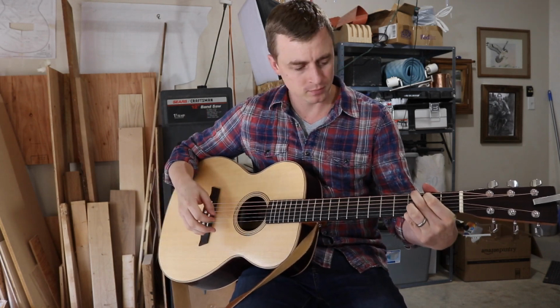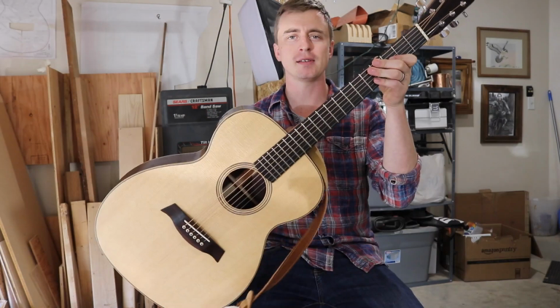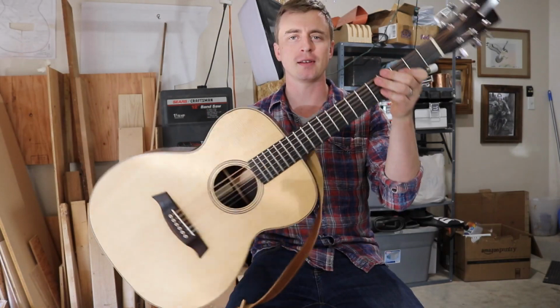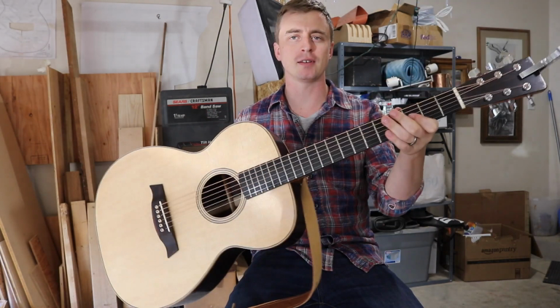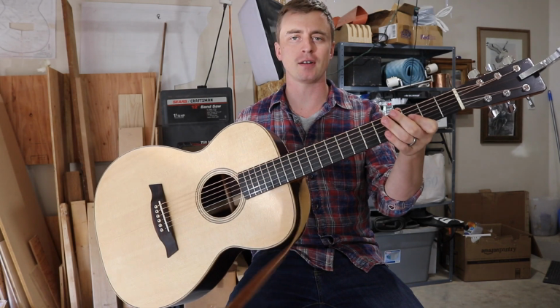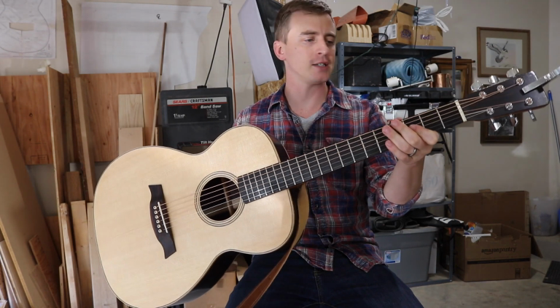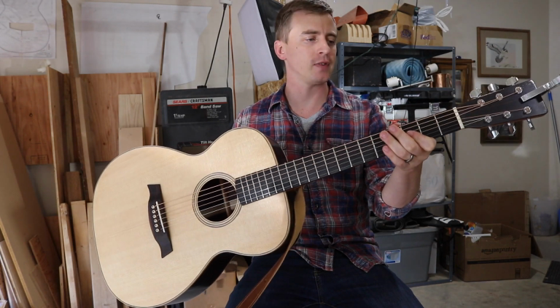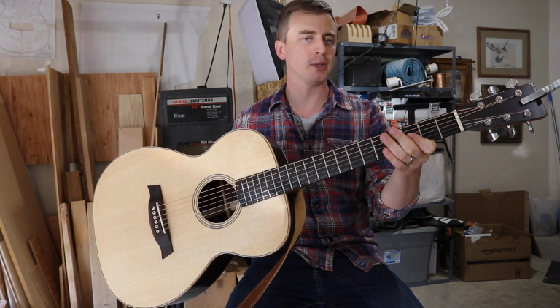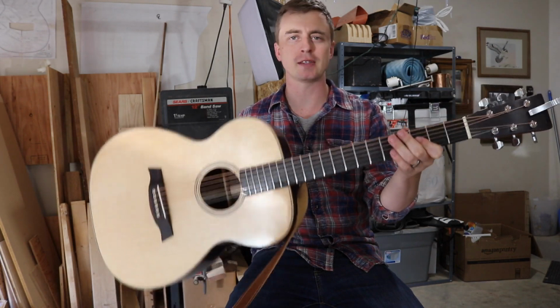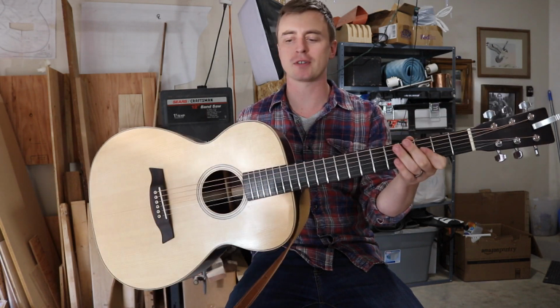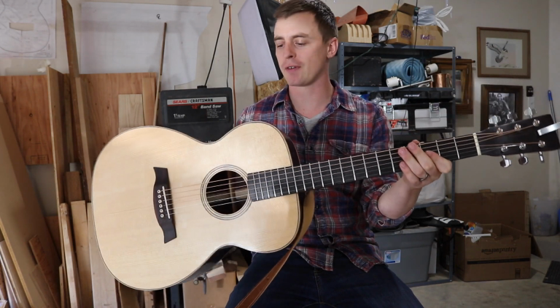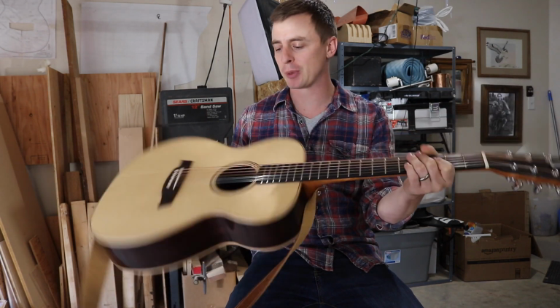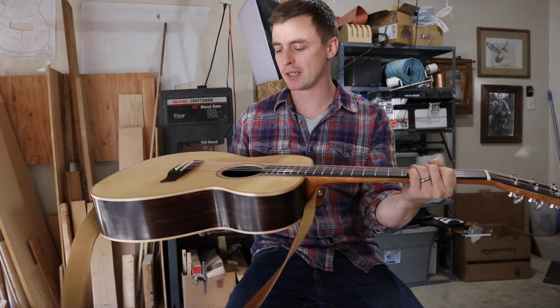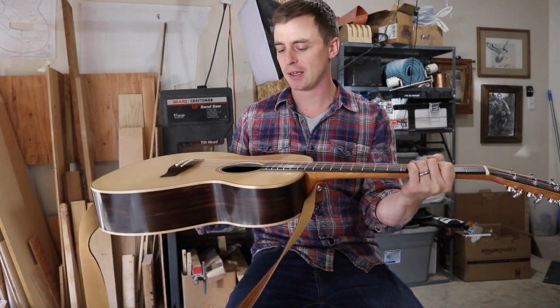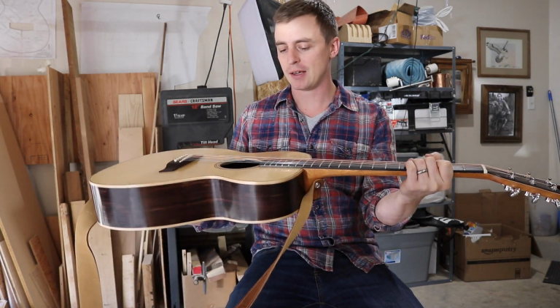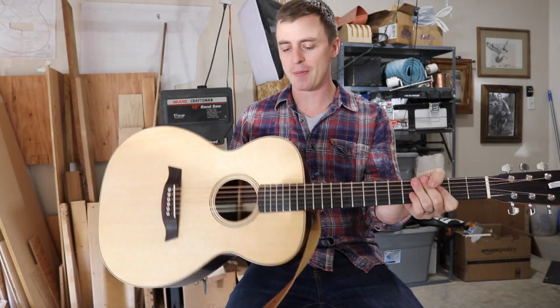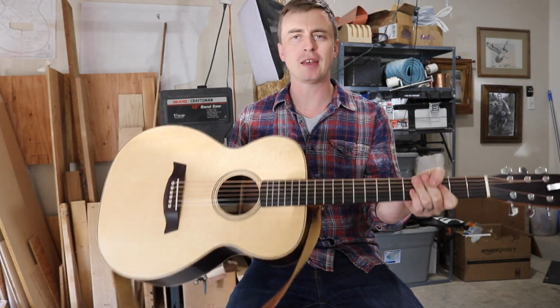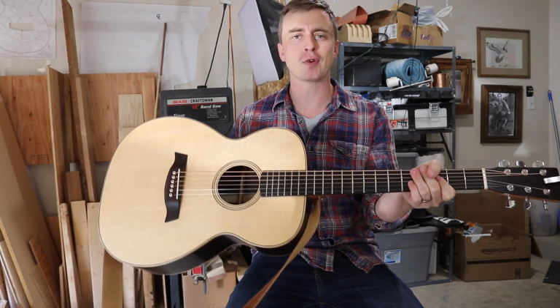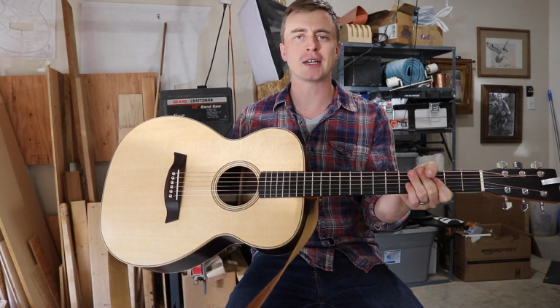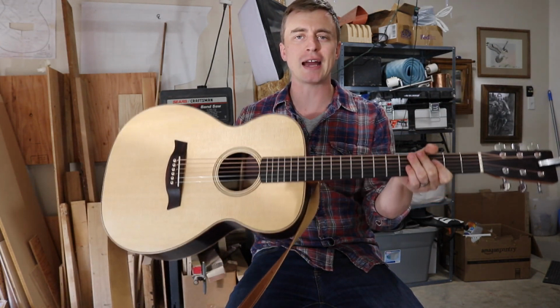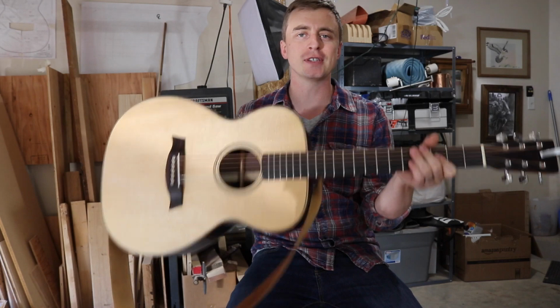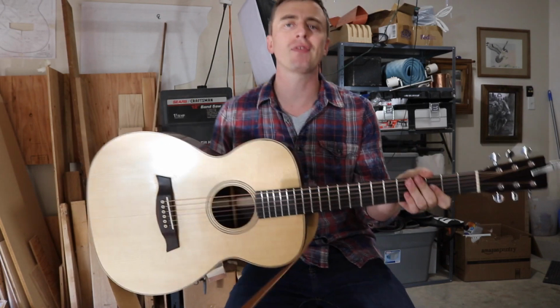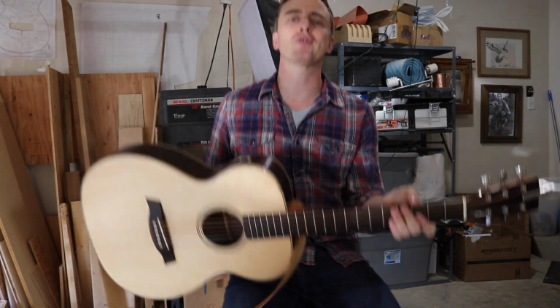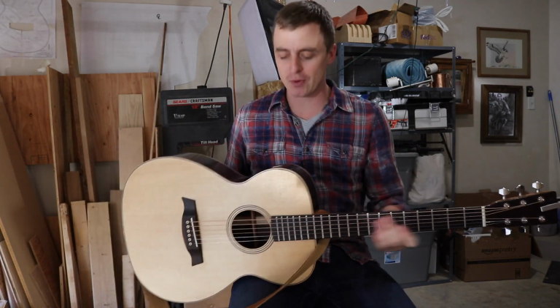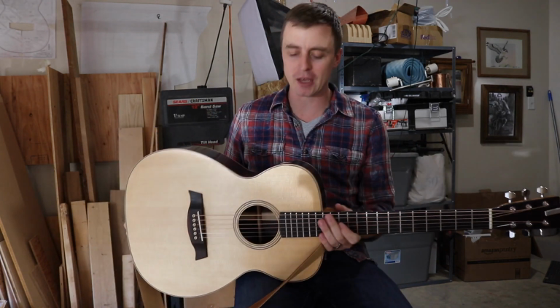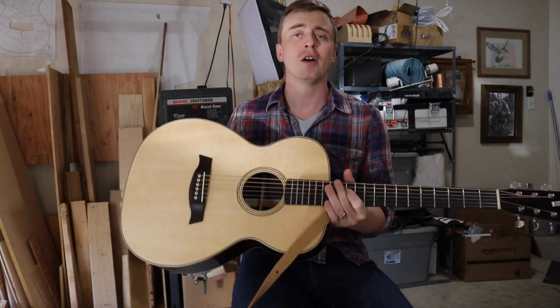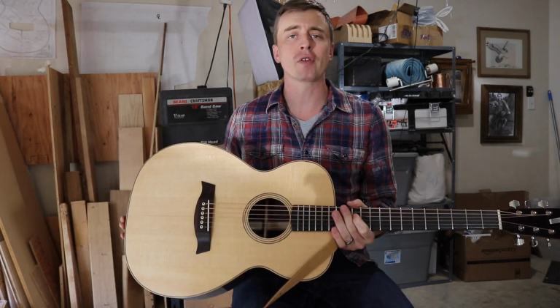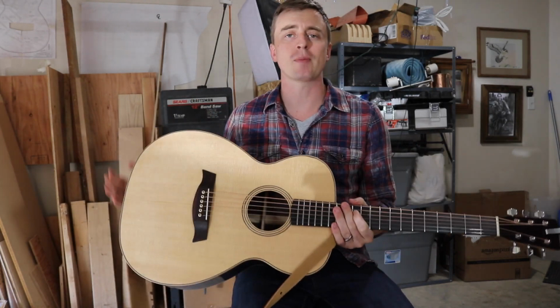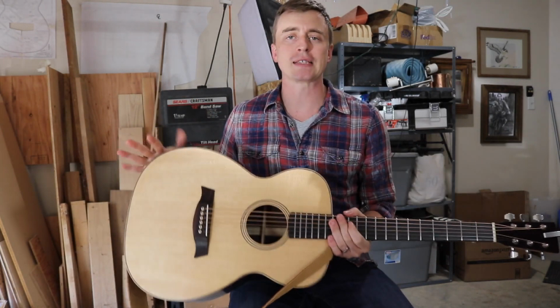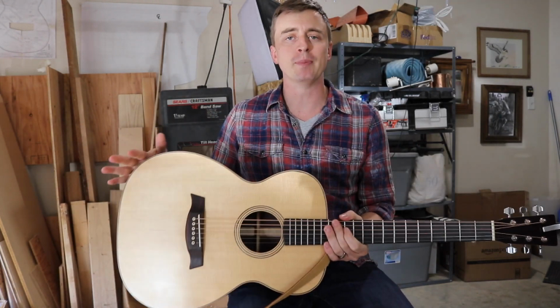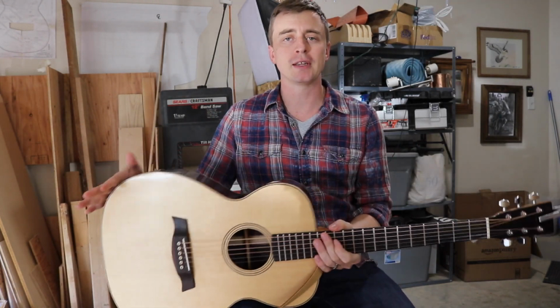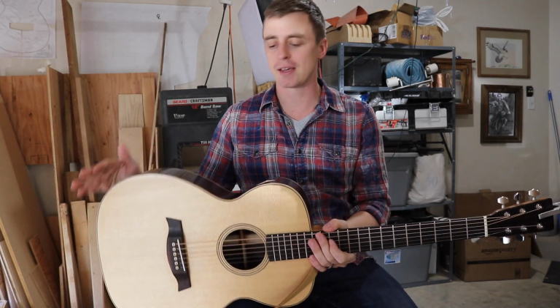This is the guitar that I just finished building. It's the first guitar I've ever built. Thank you for watching that guy doing stuff, and thank you for staying with me over the summer as I've been building this thing.